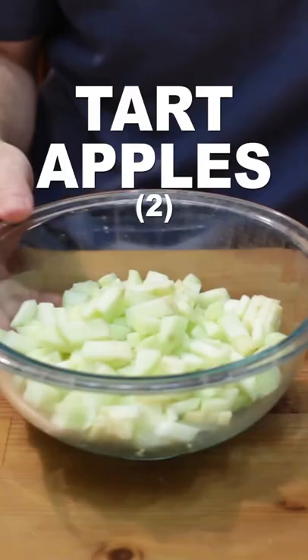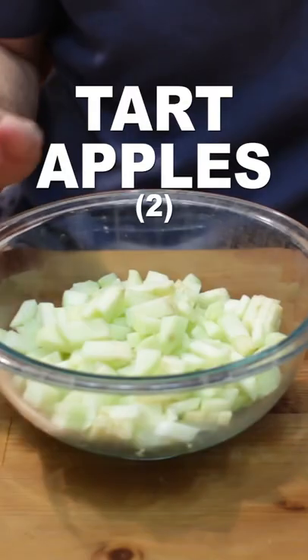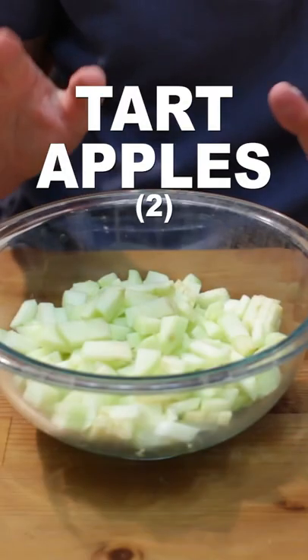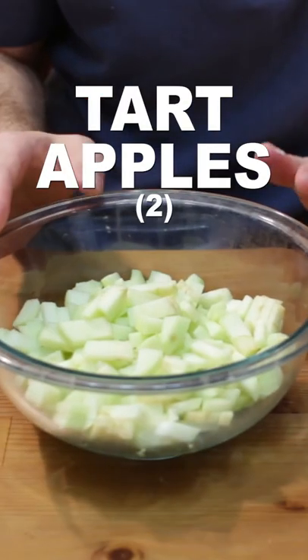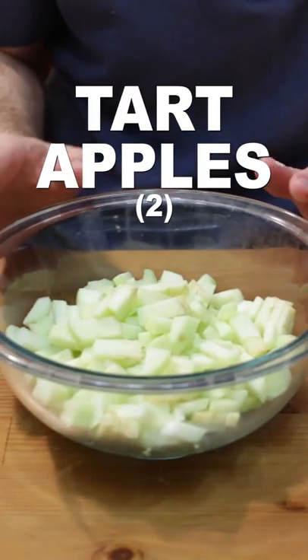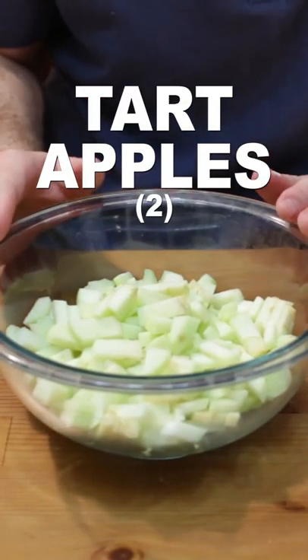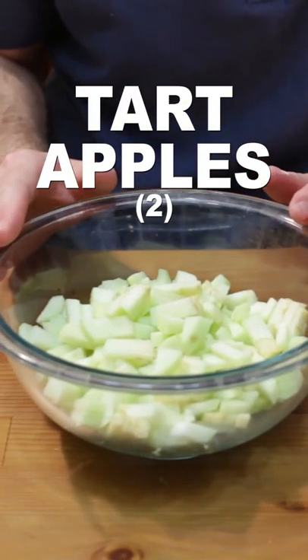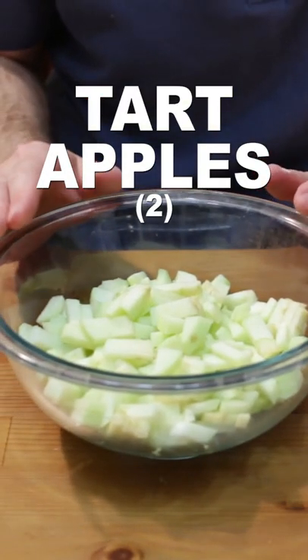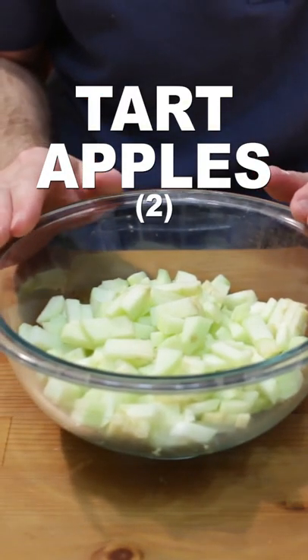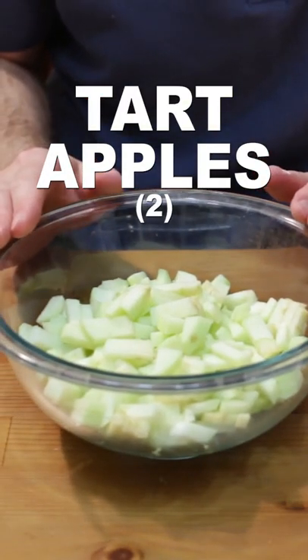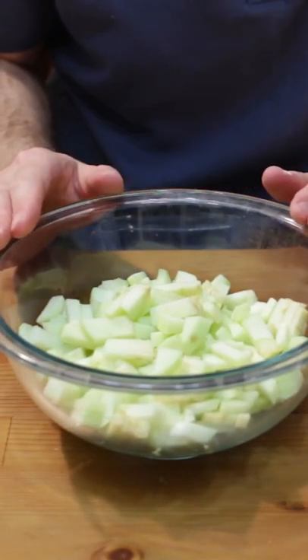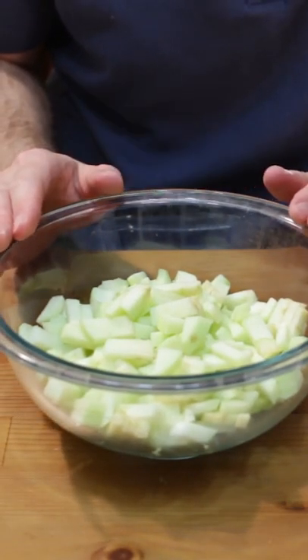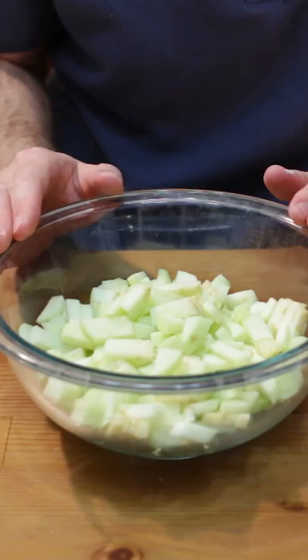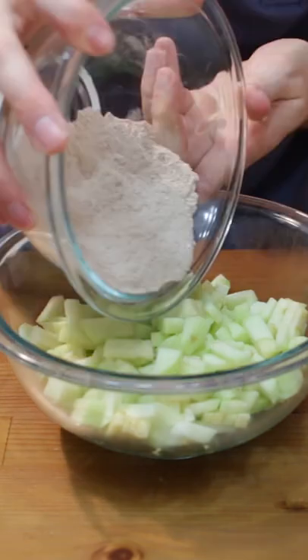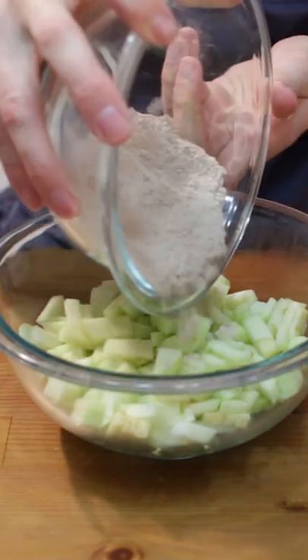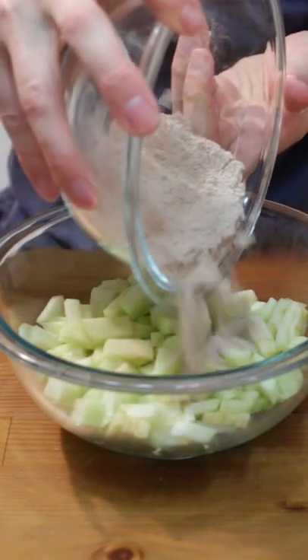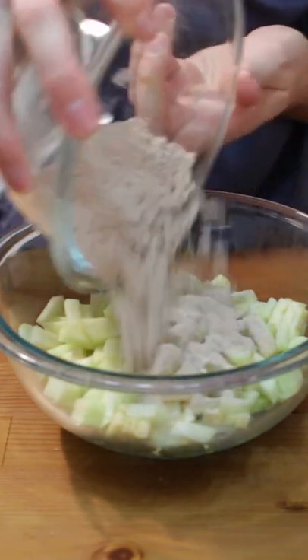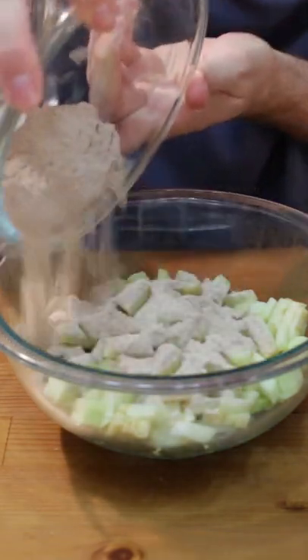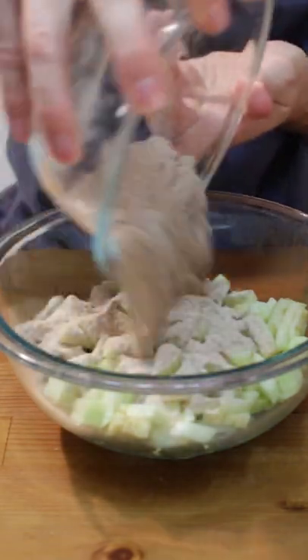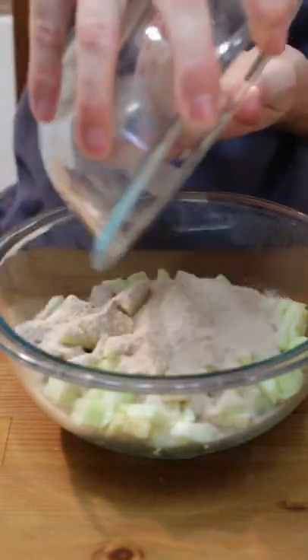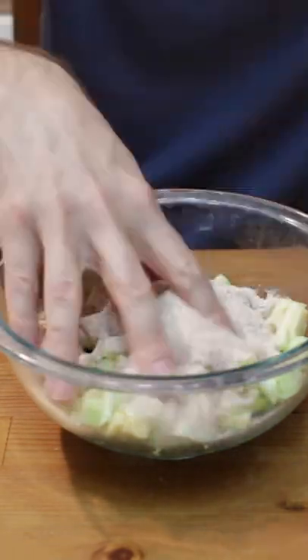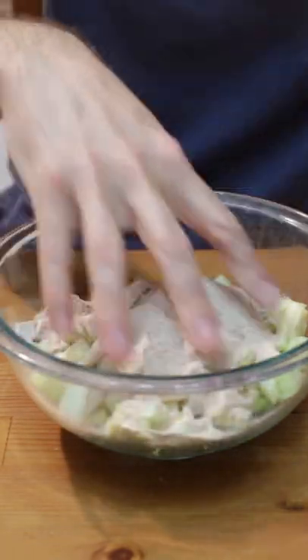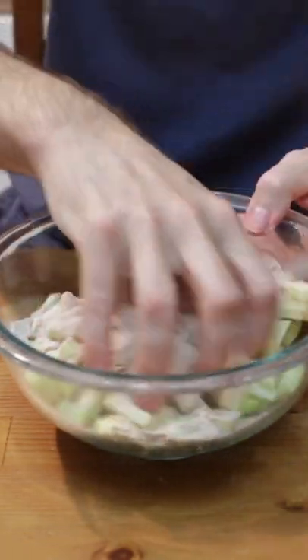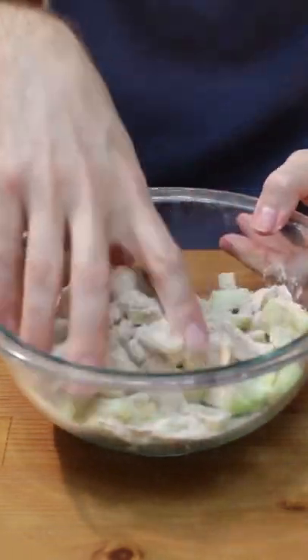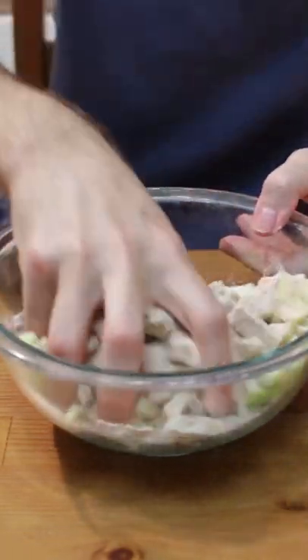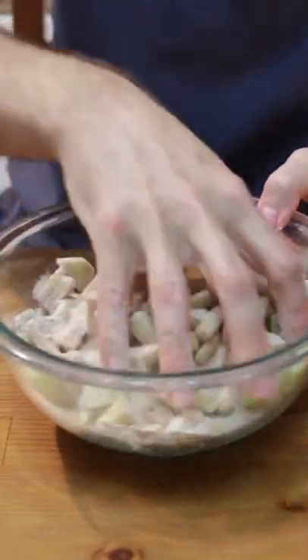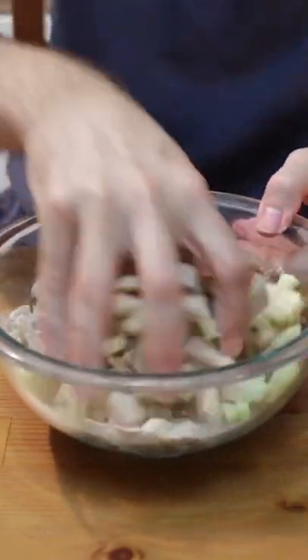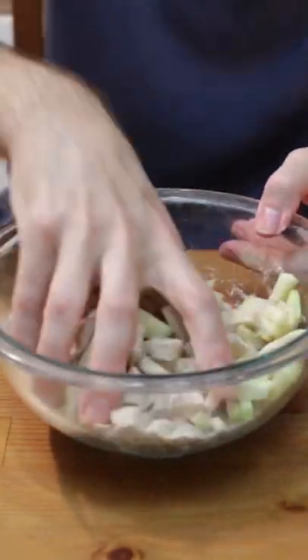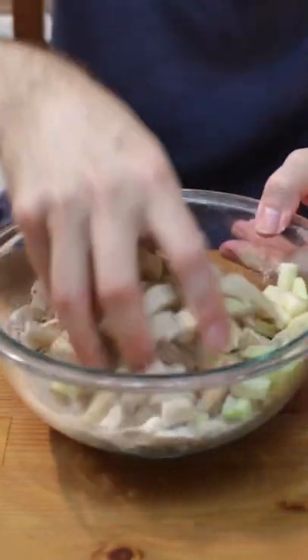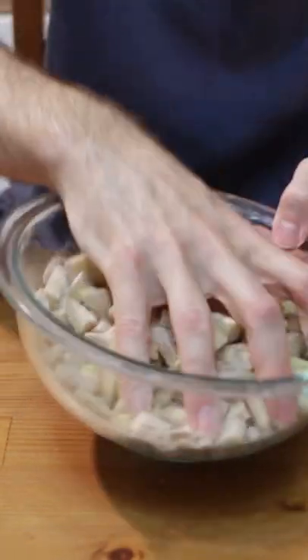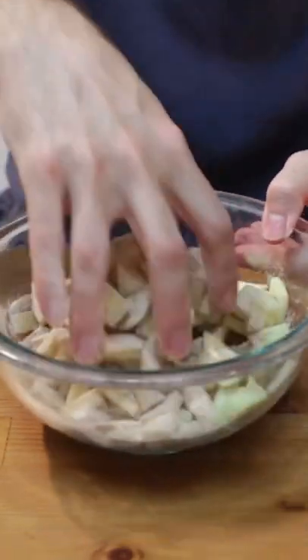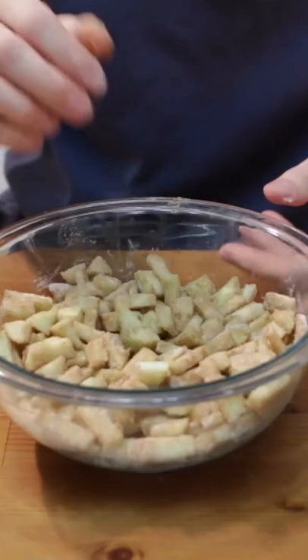Rinse, peel, and cut up two tart apples into small chunks. Pour the dry mixture over the apples and mix with clean hands, or wear gloves, or use a spoon.